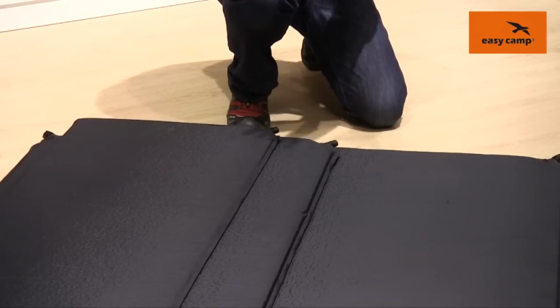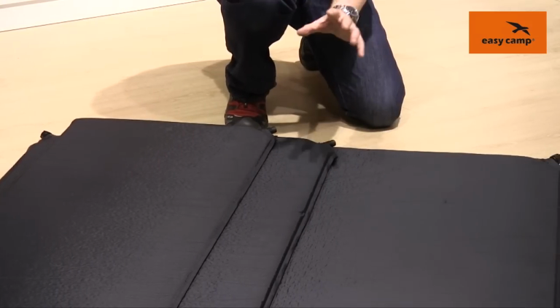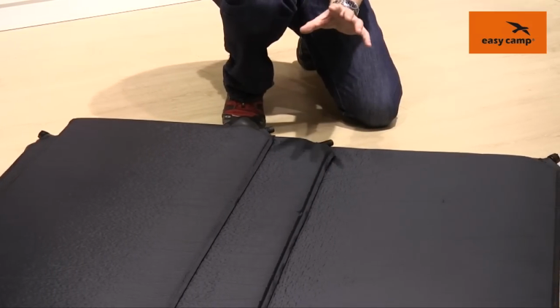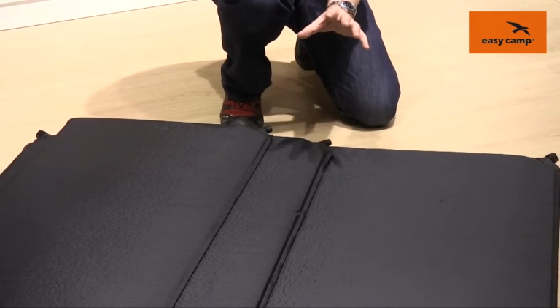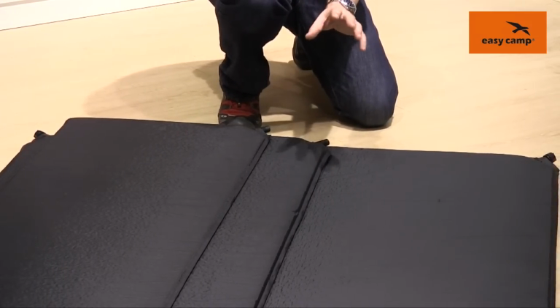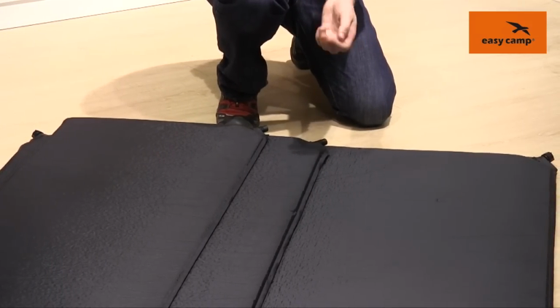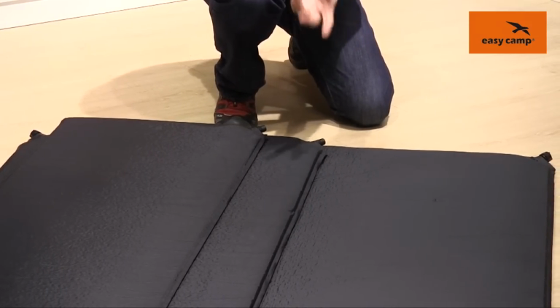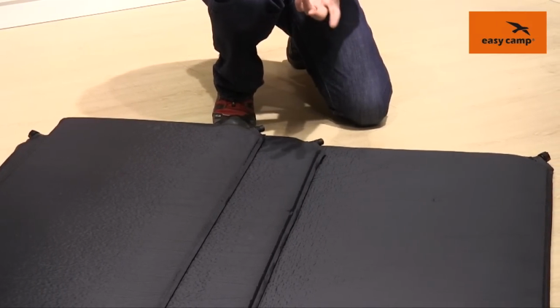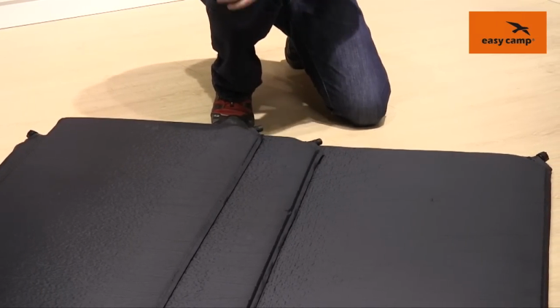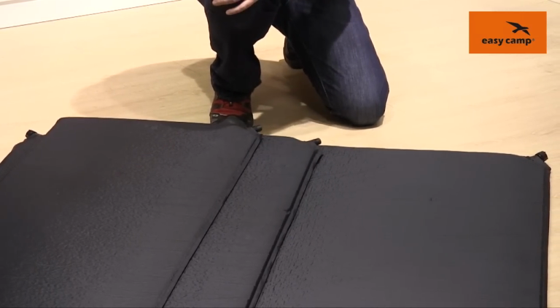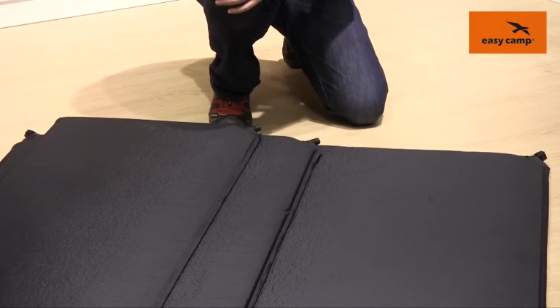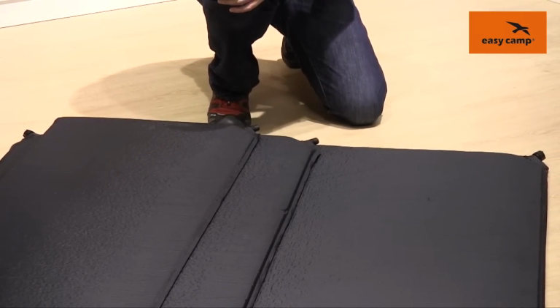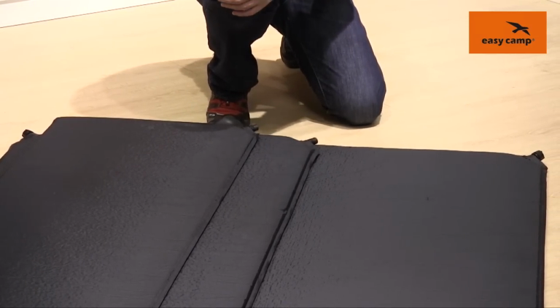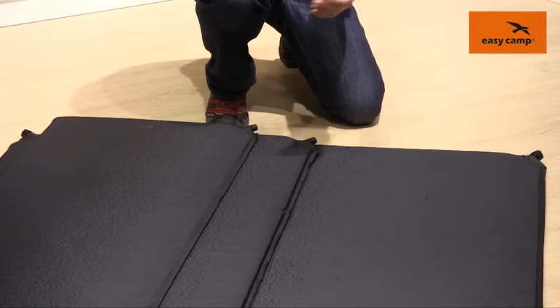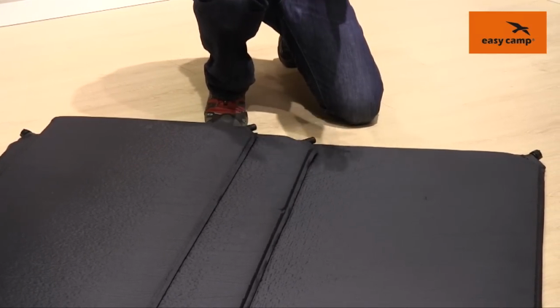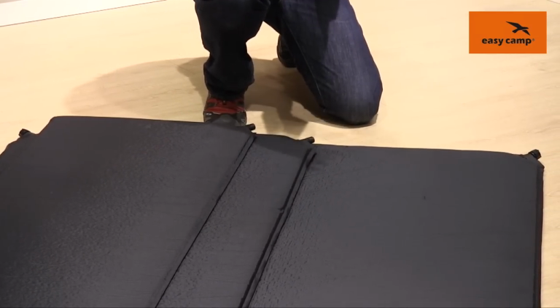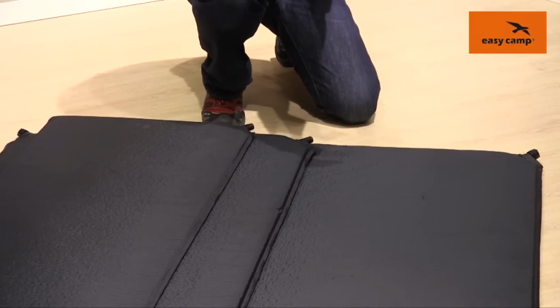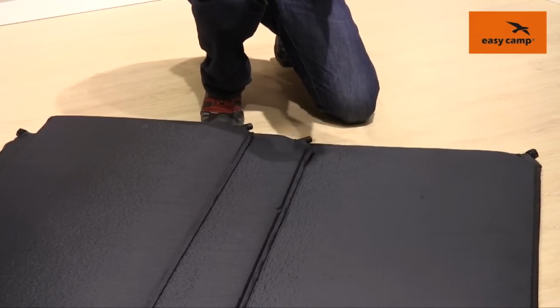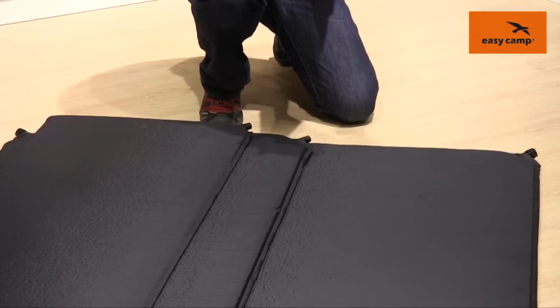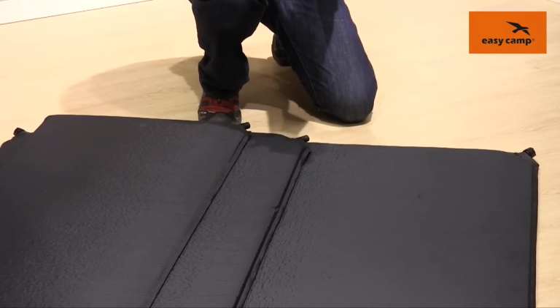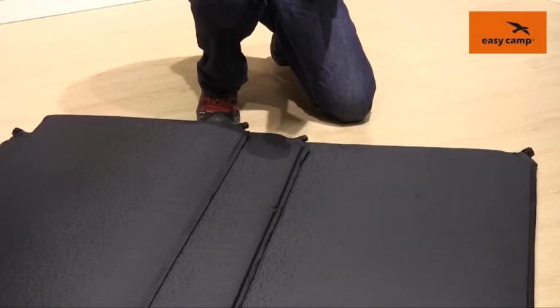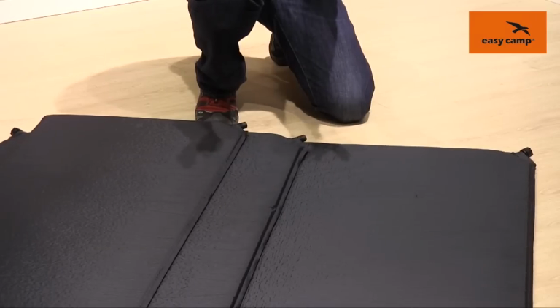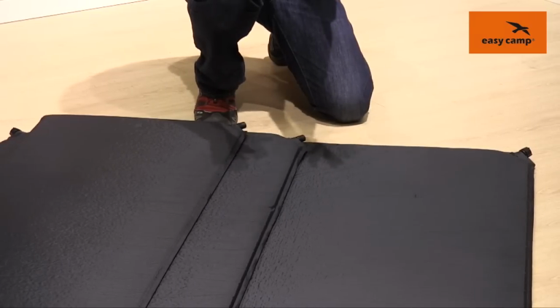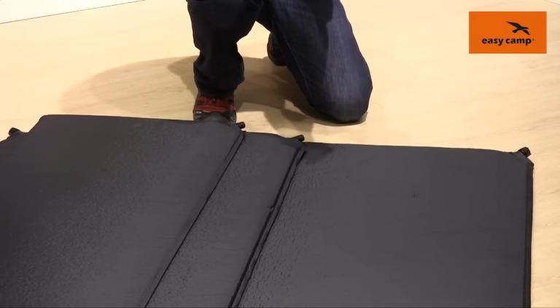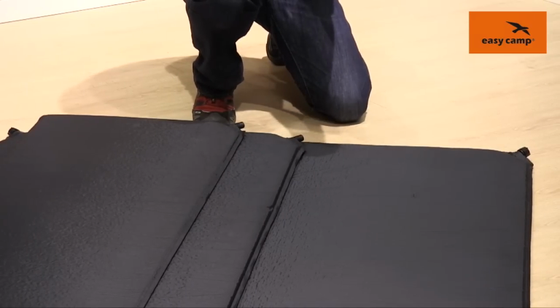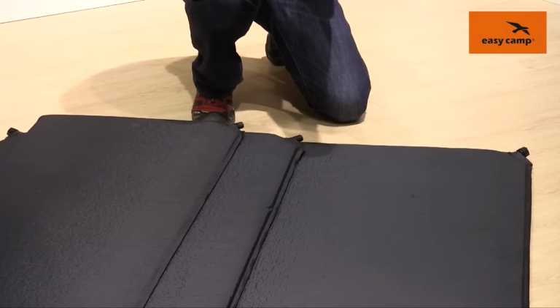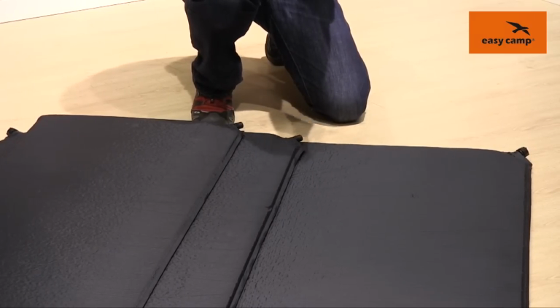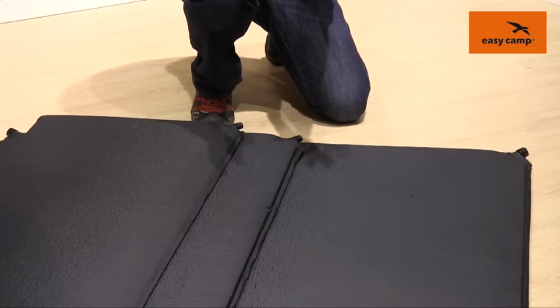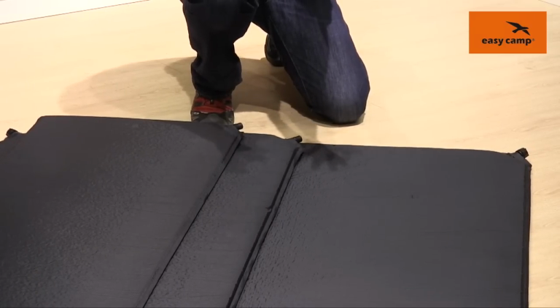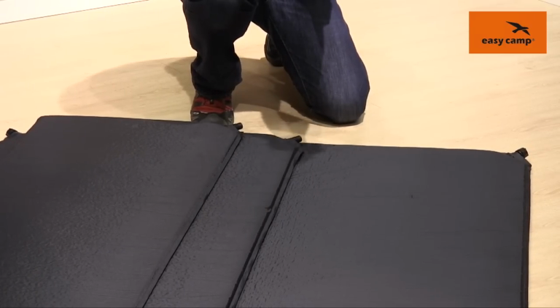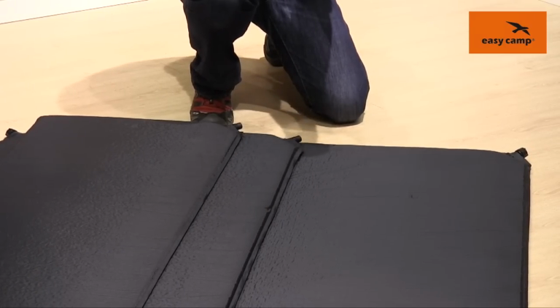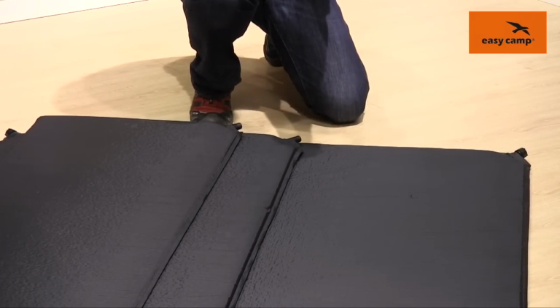All of the mats have an open cell foam on the inside there which maximises insulation and comfort, and also allows a good lightweight and small pack size.